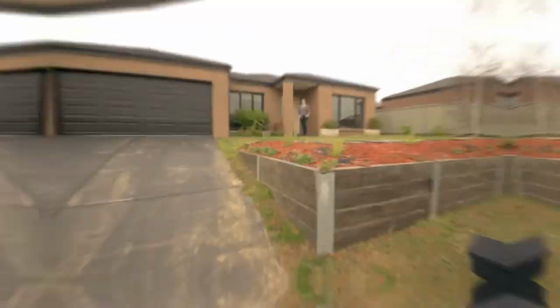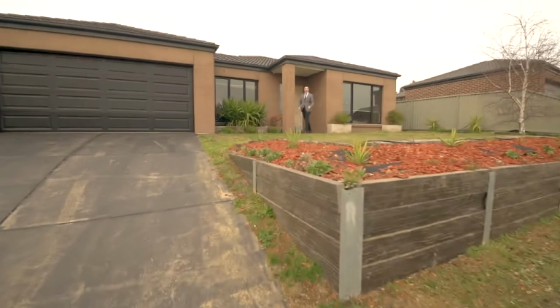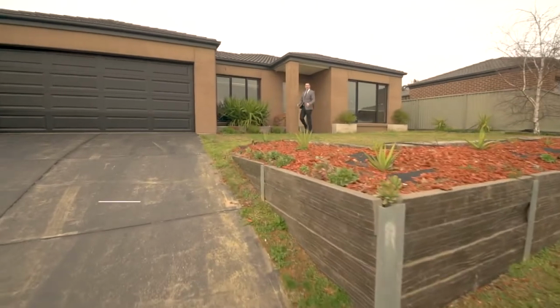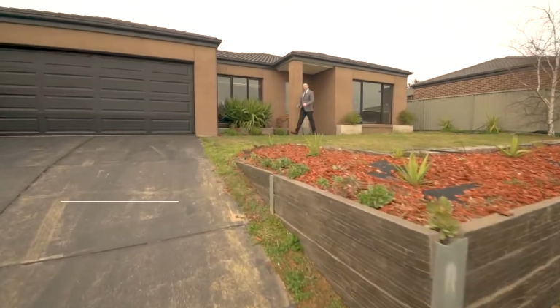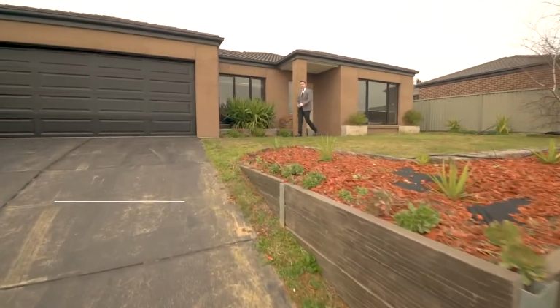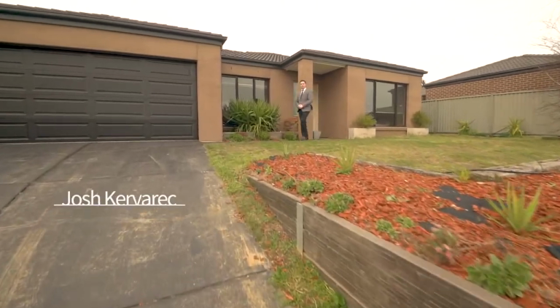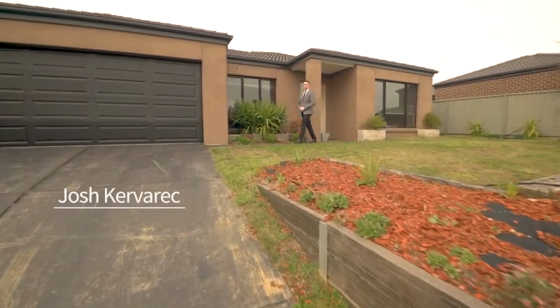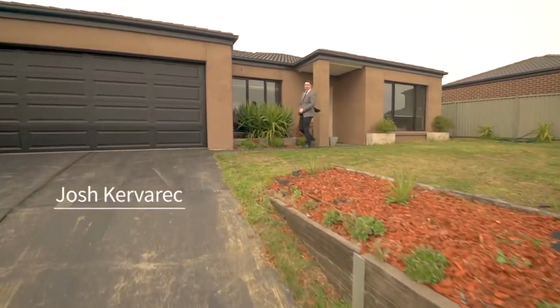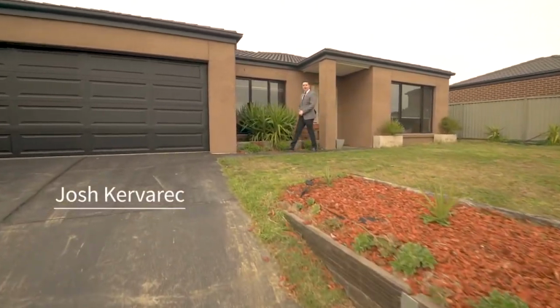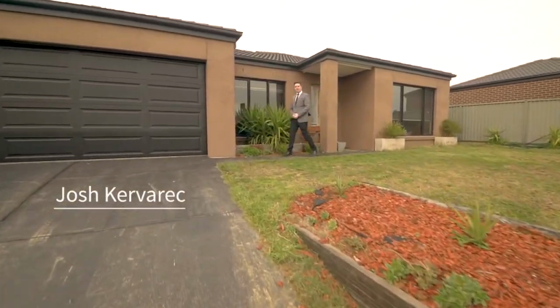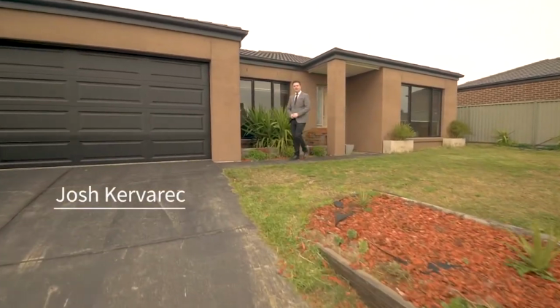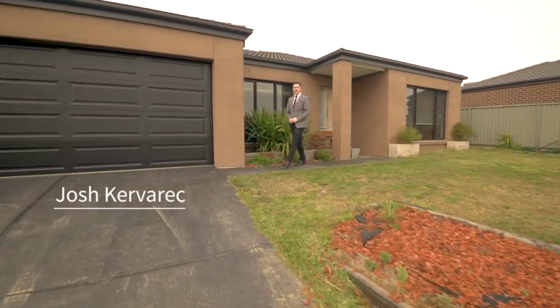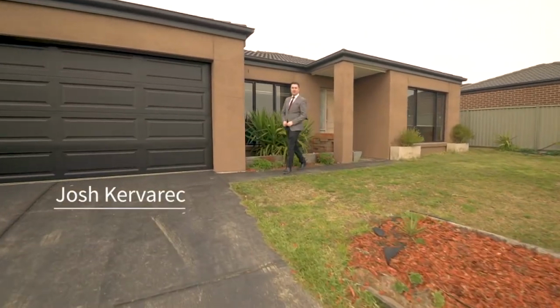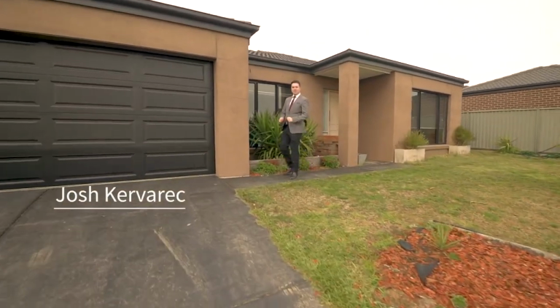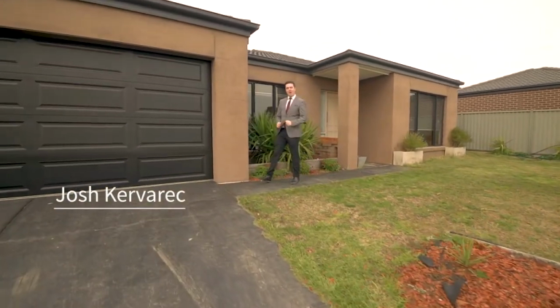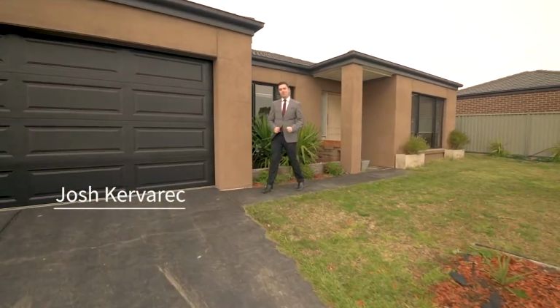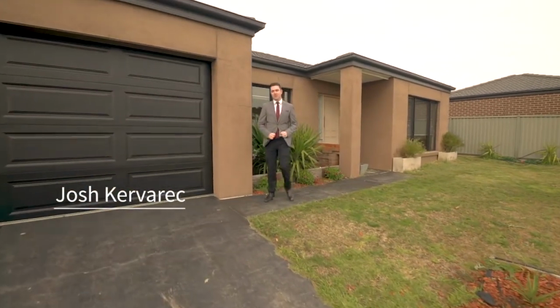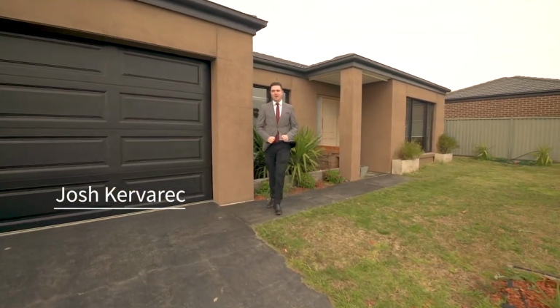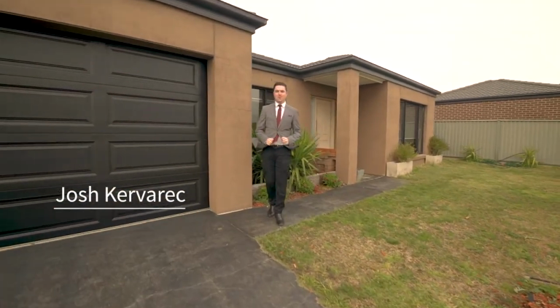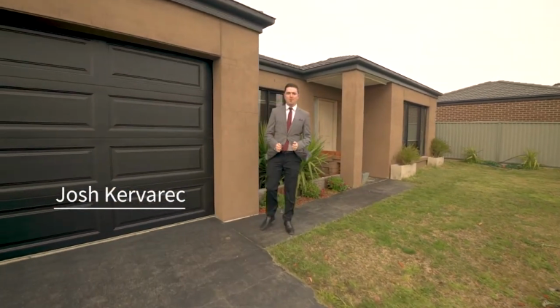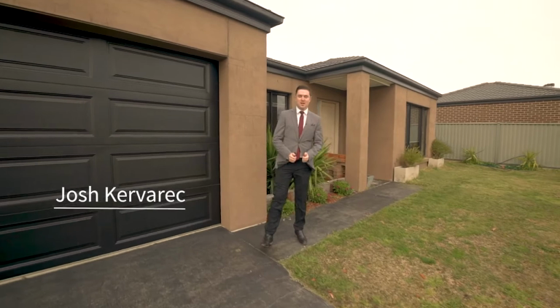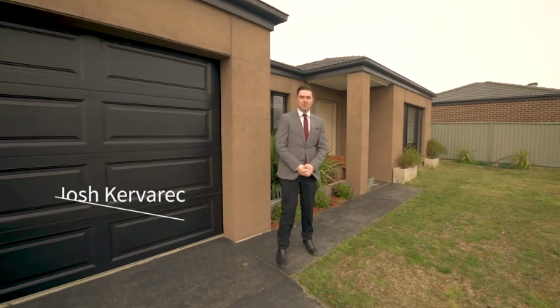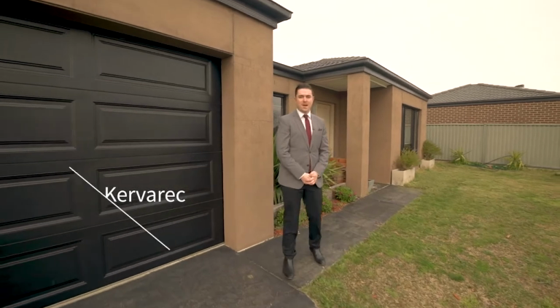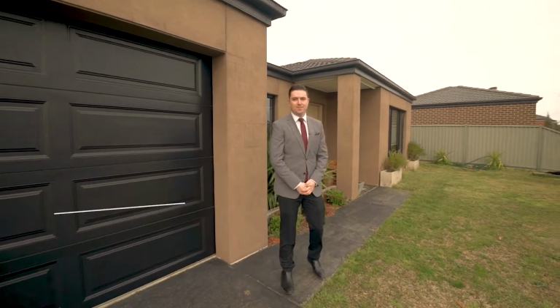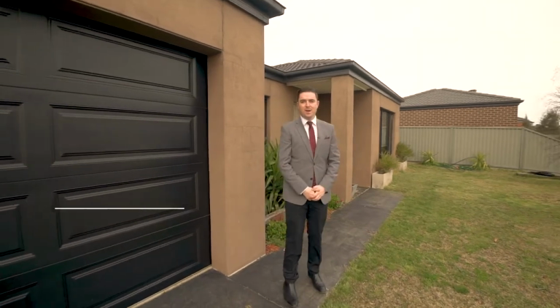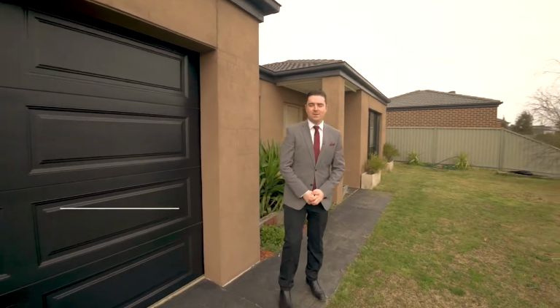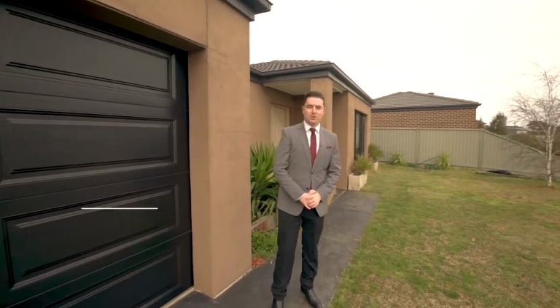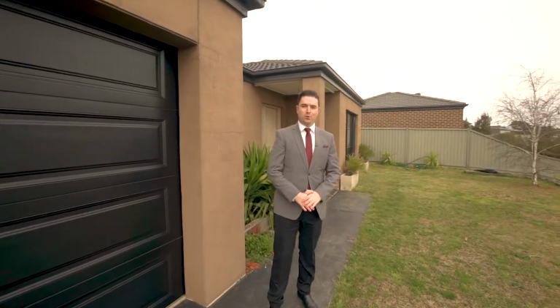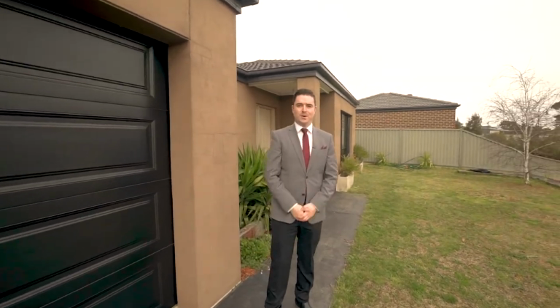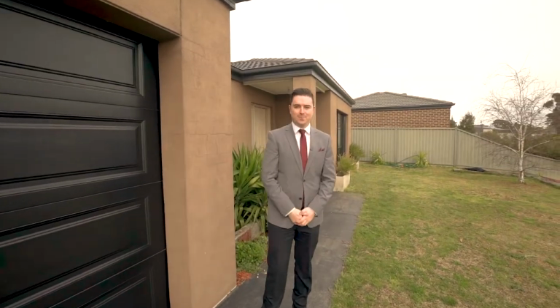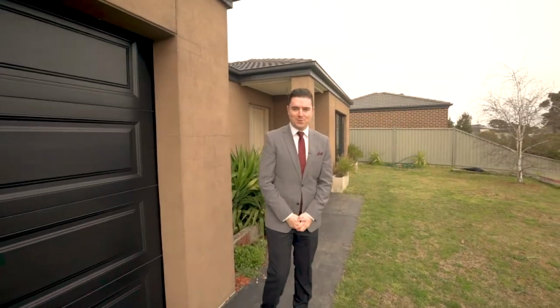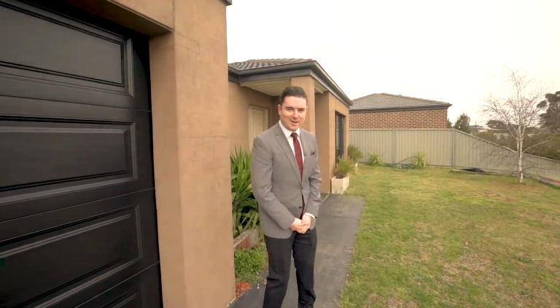Hi, I'm Josh Kerrack from Maguire Estate Agents and today we're at number two Avonwood Close, here in the popular suburb of Canadian. This one is short in press. Come check it out.